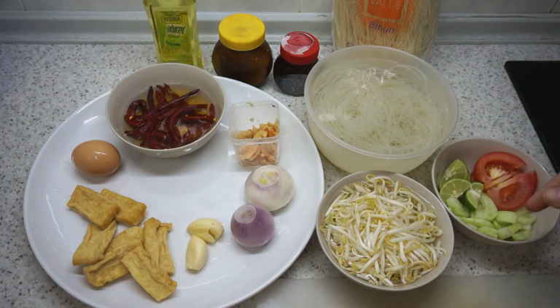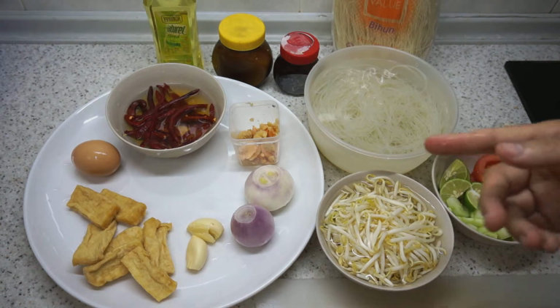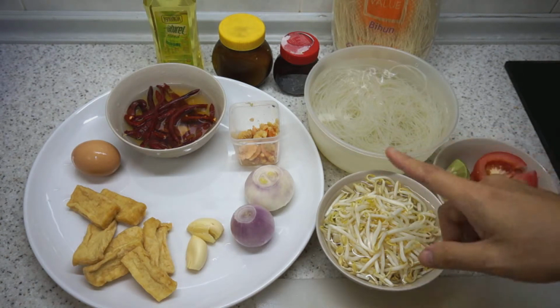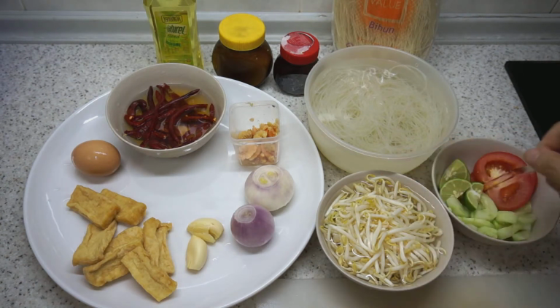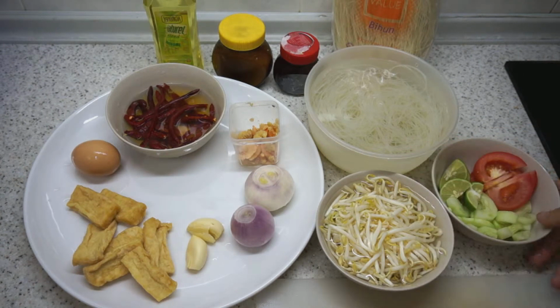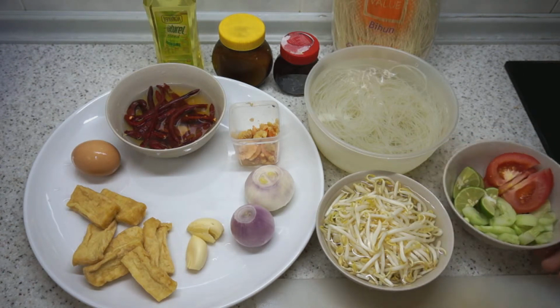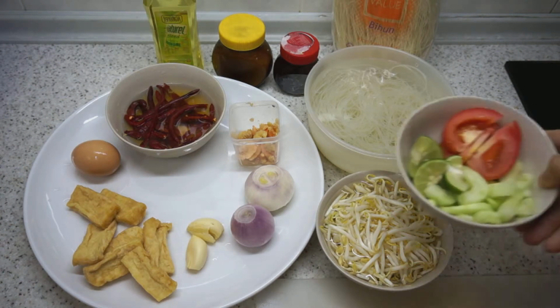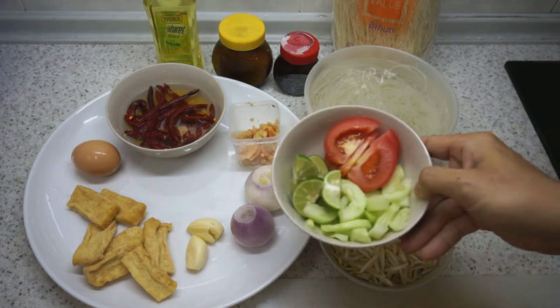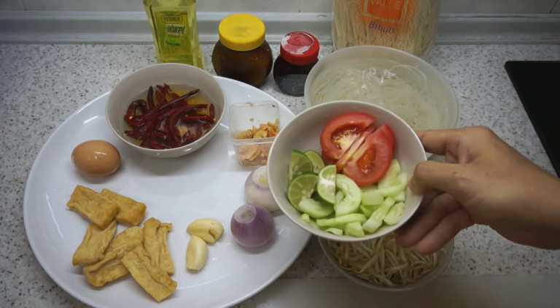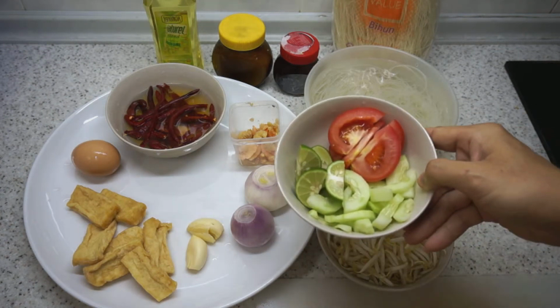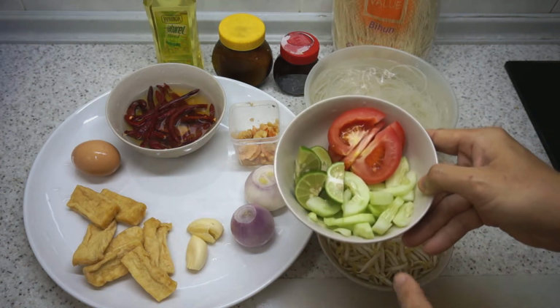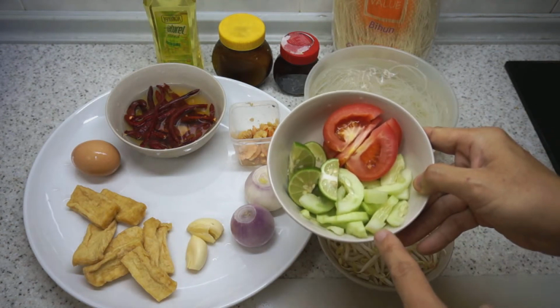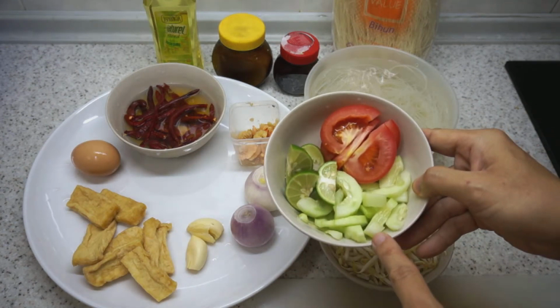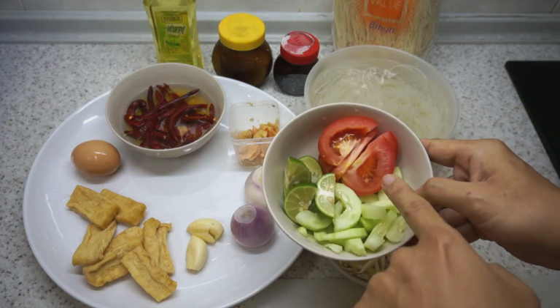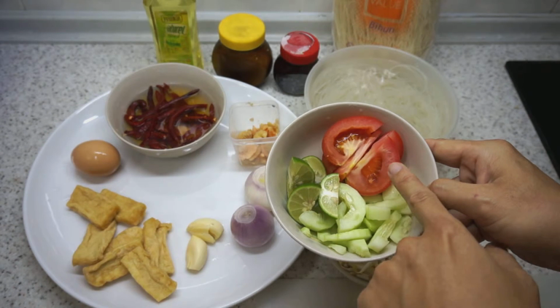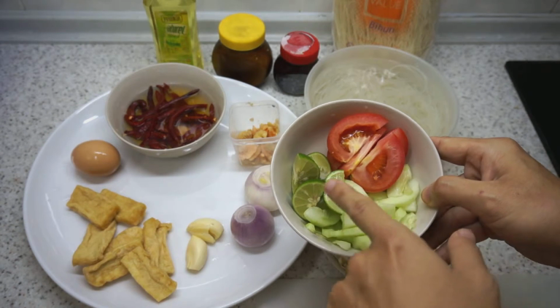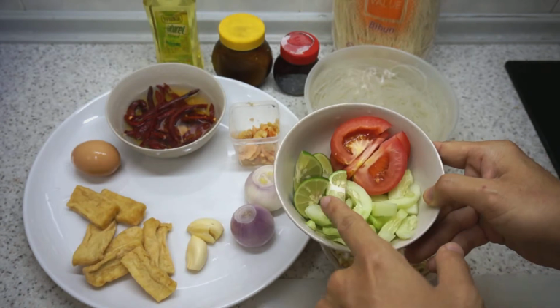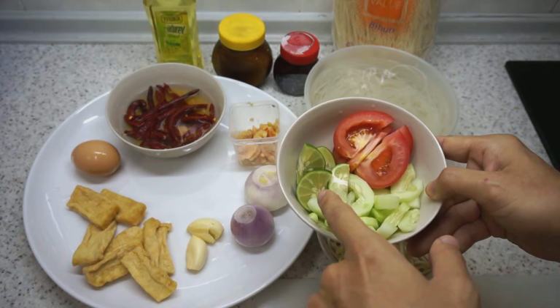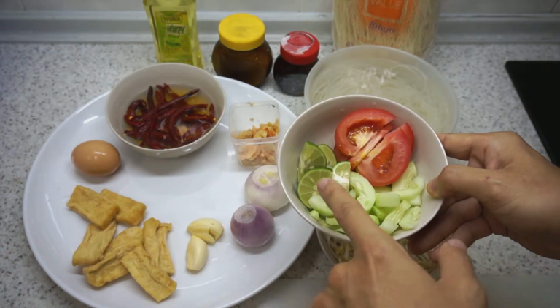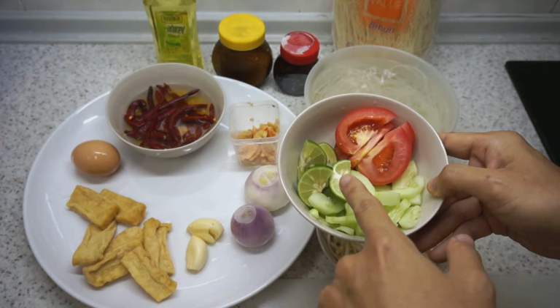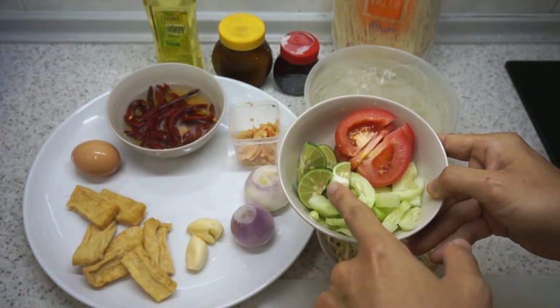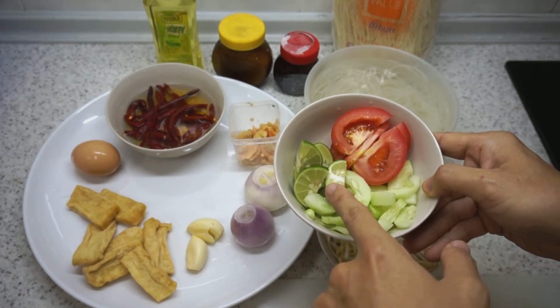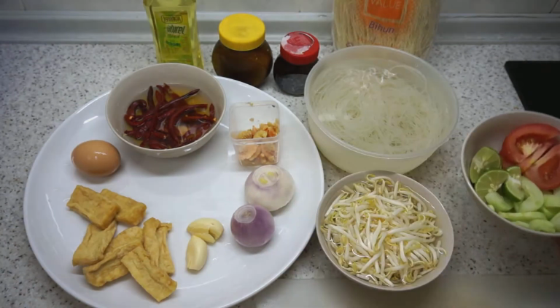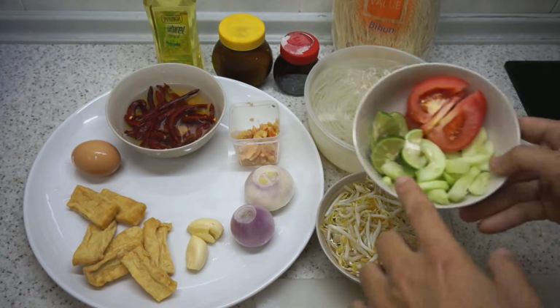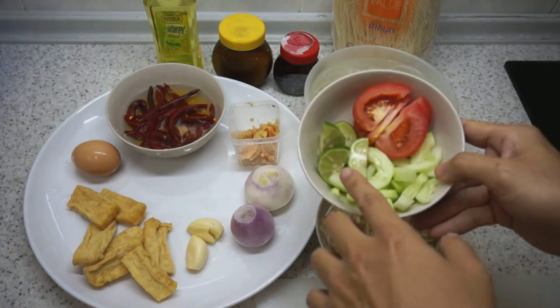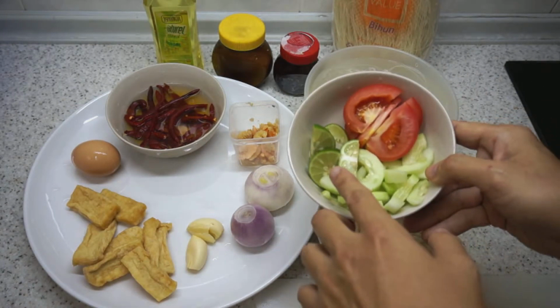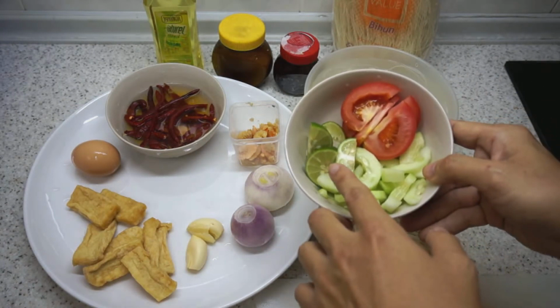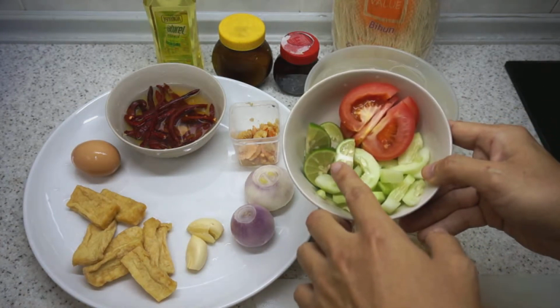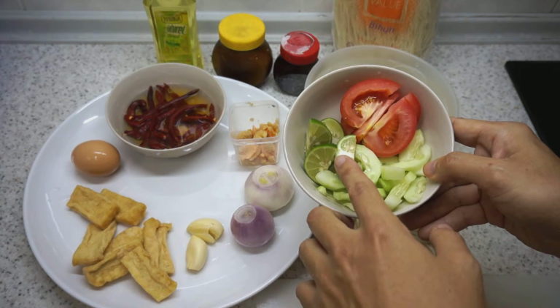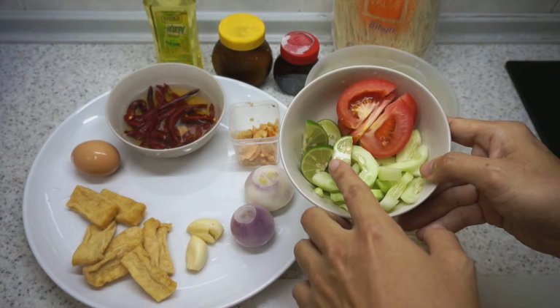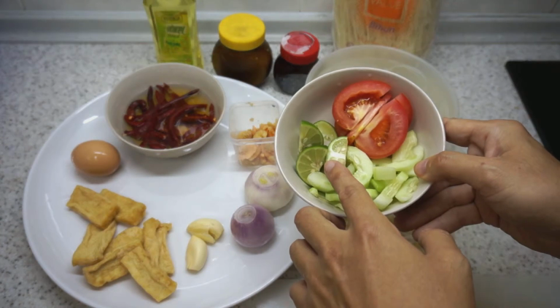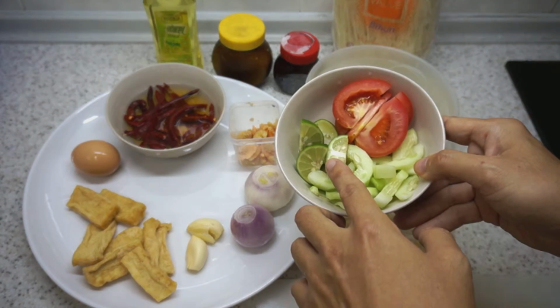Of course we need salt and pepper to taste and some vegetable oil. Once we have fried the noodles, we will garnish it with some cucumber, tomato, and some lime — the lime gives it a sourish flavour.